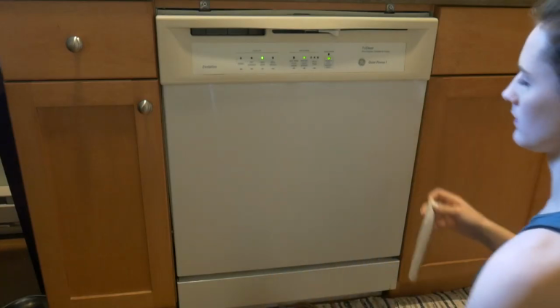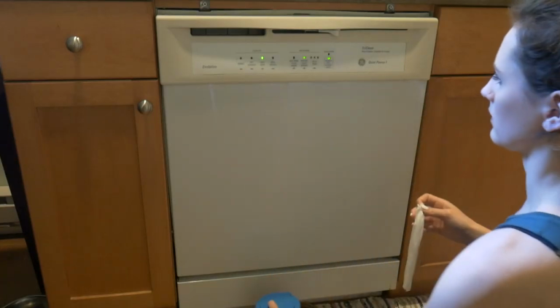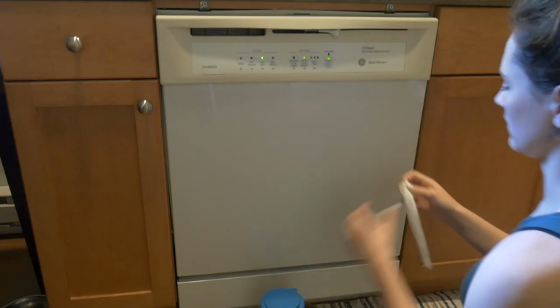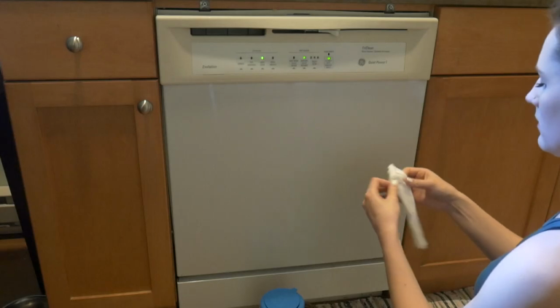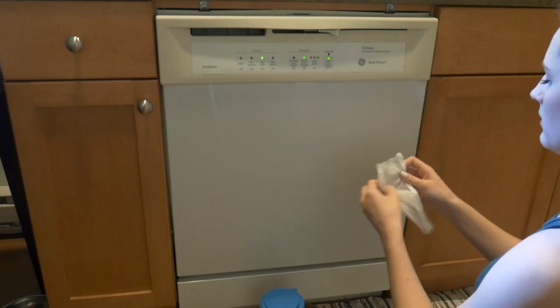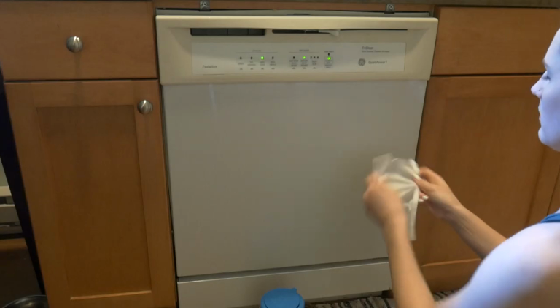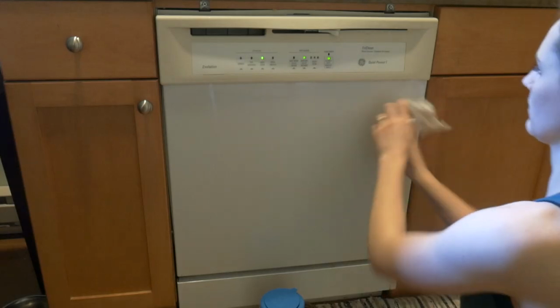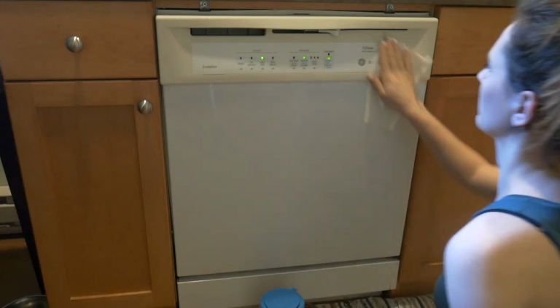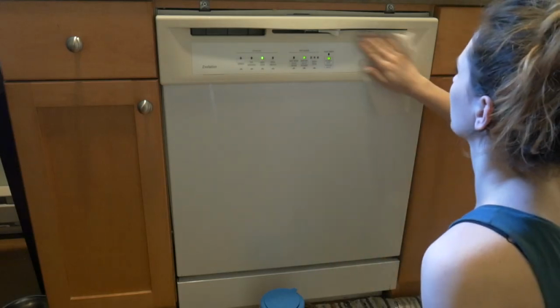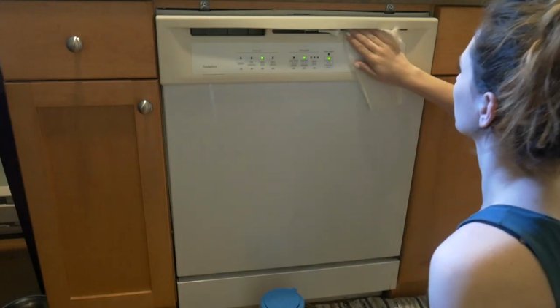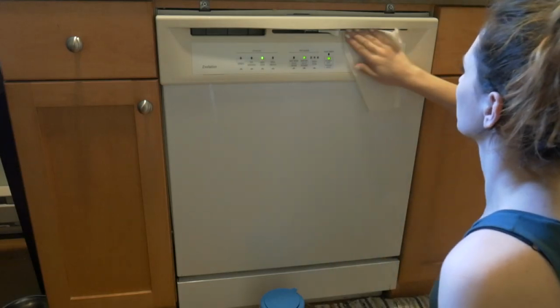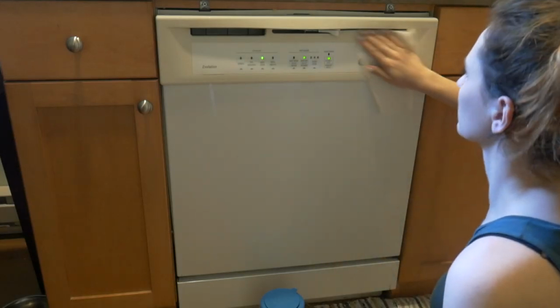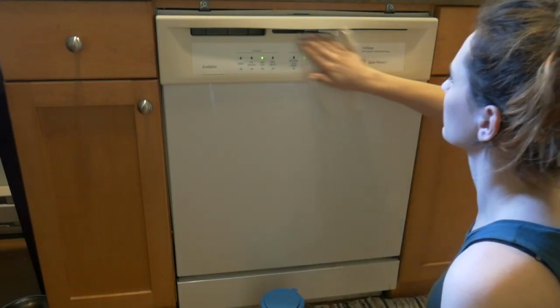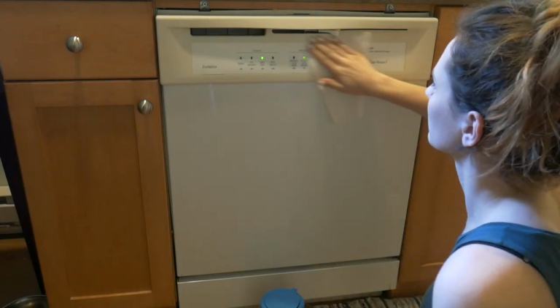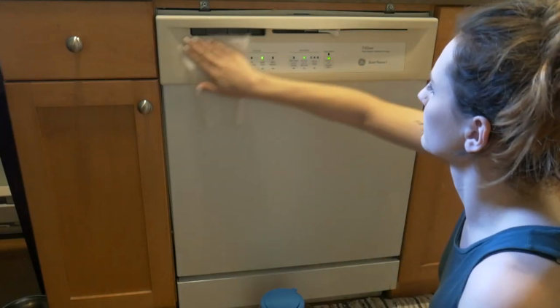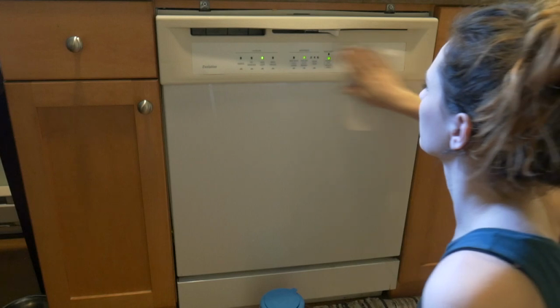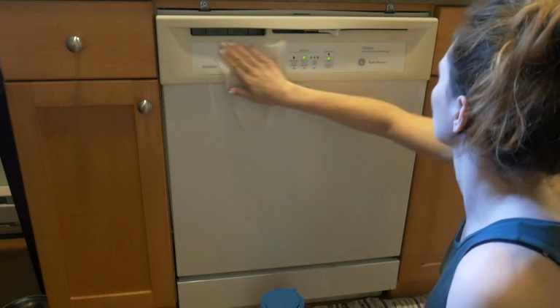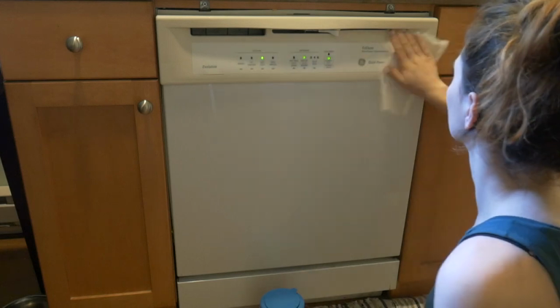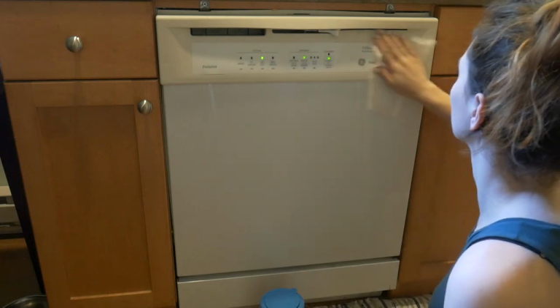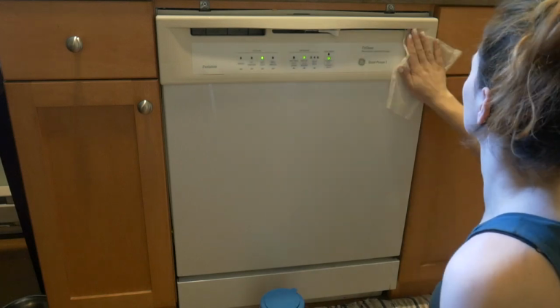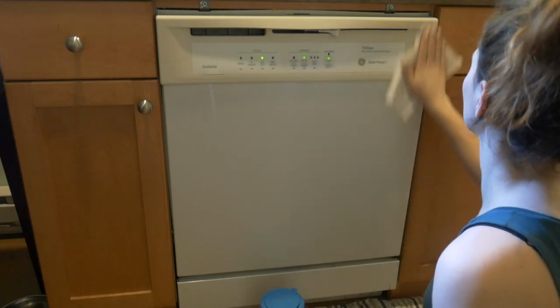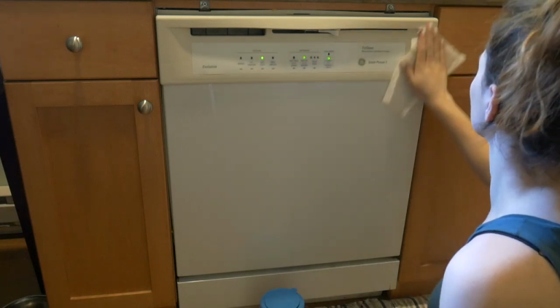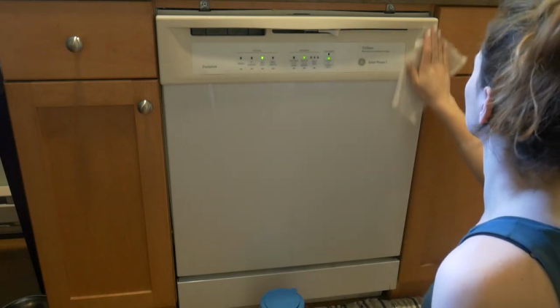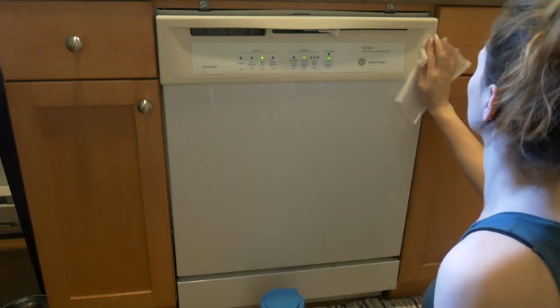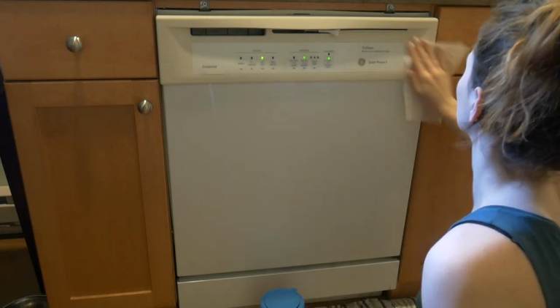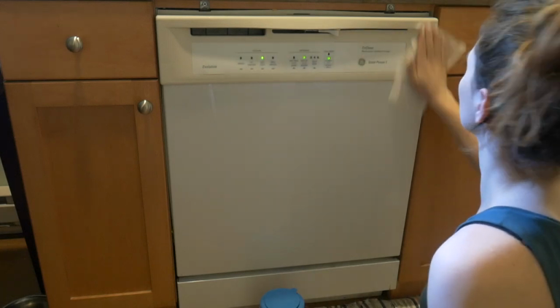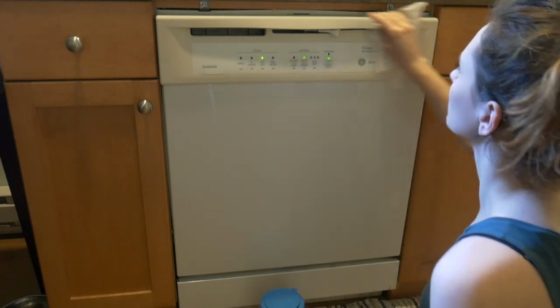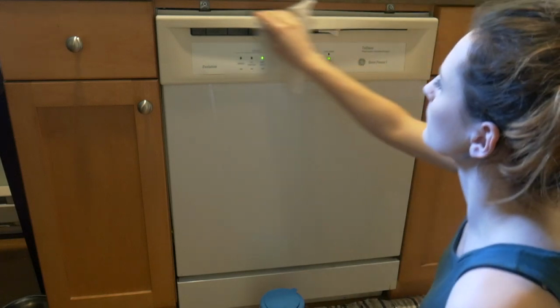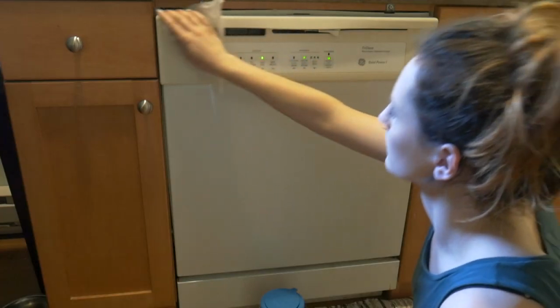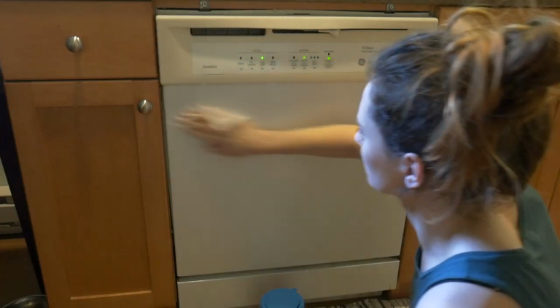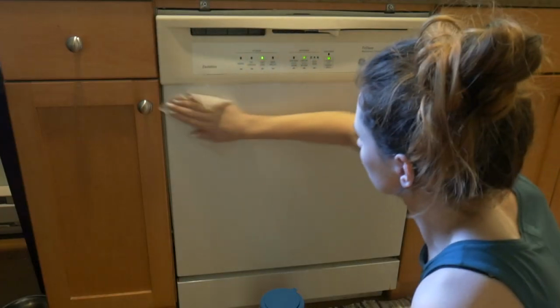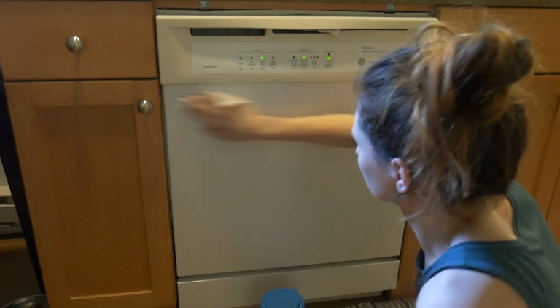What I like to do is wipe the outside of my dishwasher with some all-purpose cleaner or disinfecting wipes to get all the dirt and grime off, as it does get dirty when you're putting in dirty dishes. That's what I like to do.